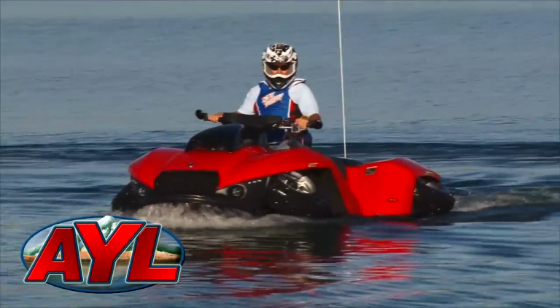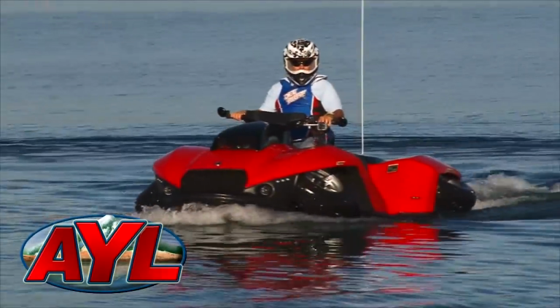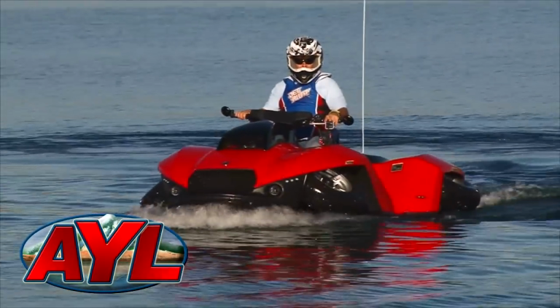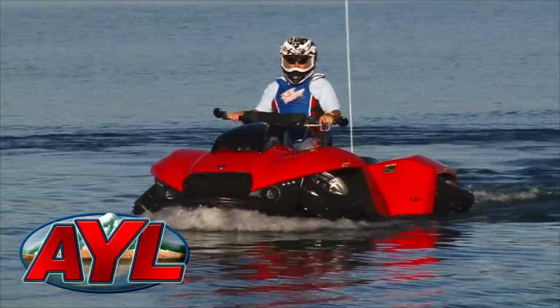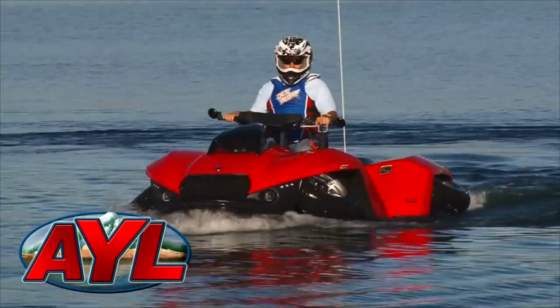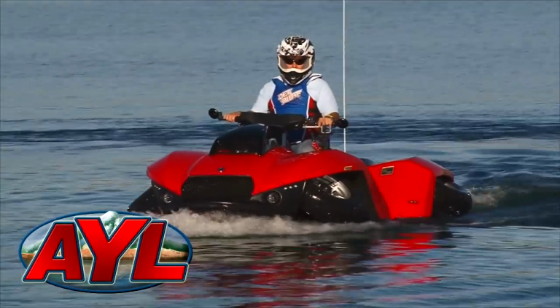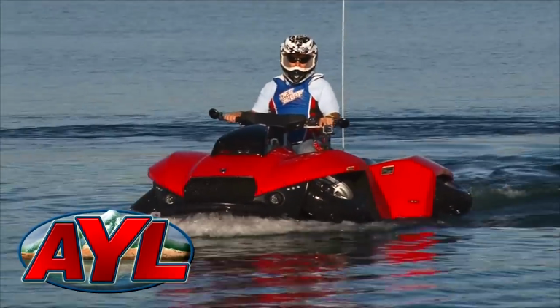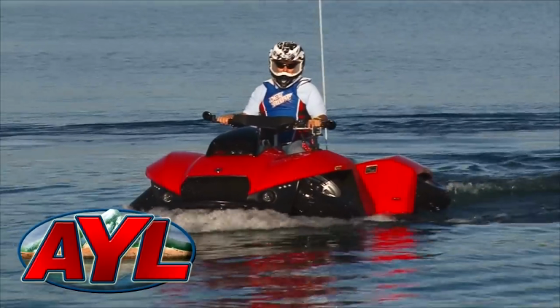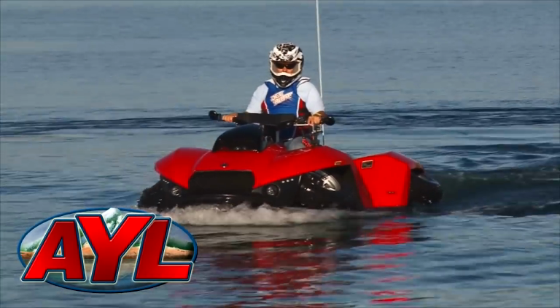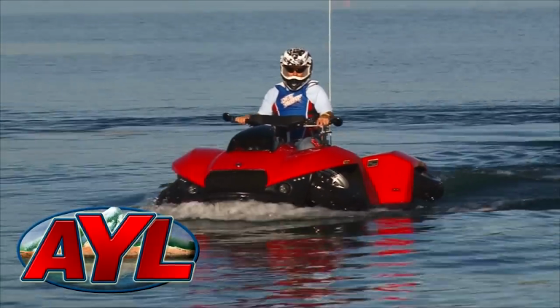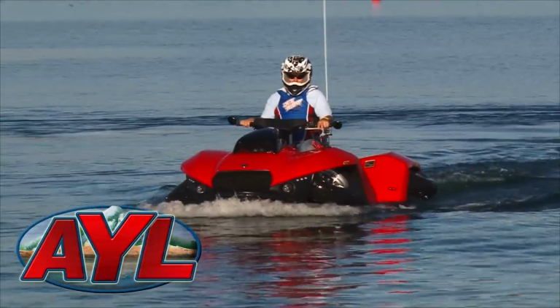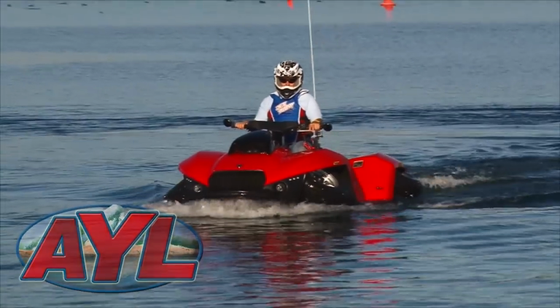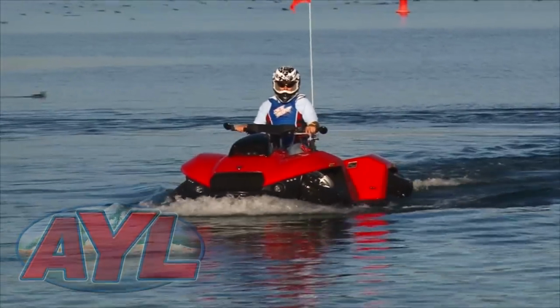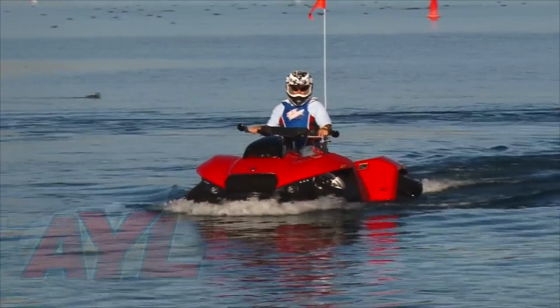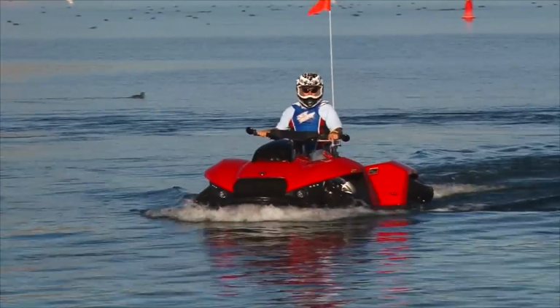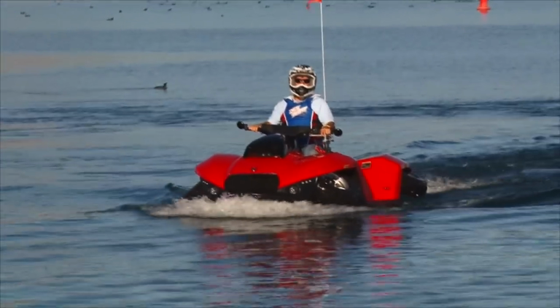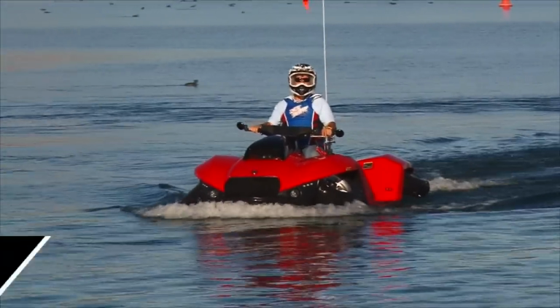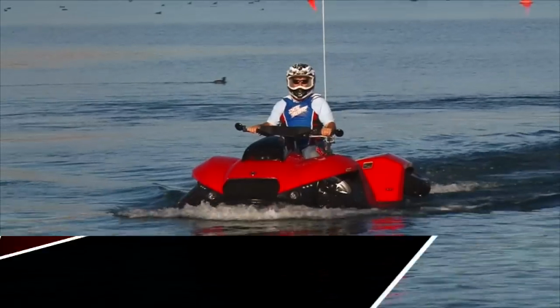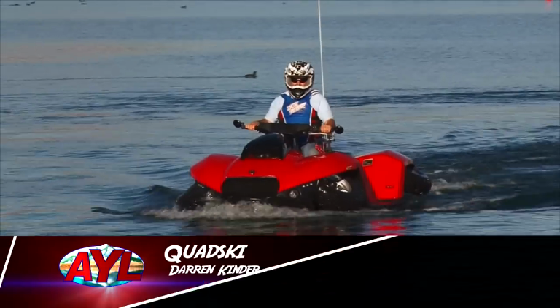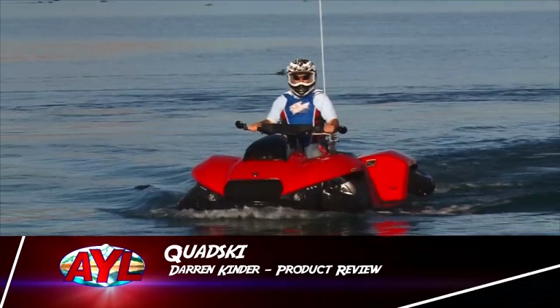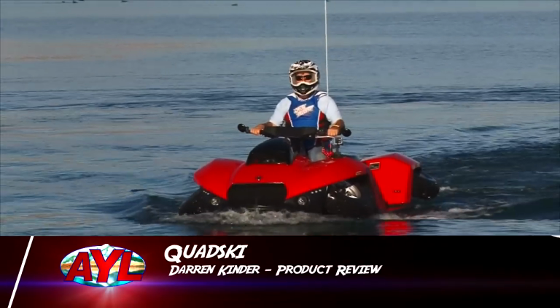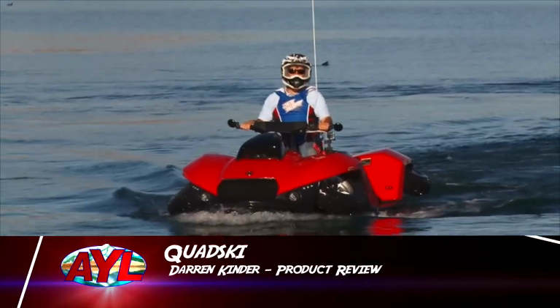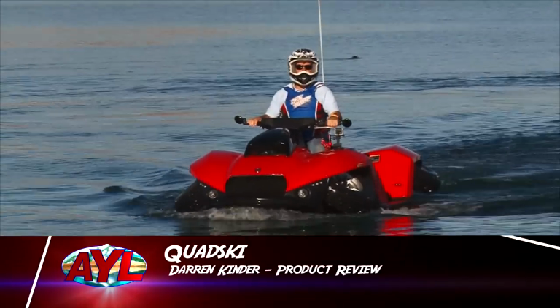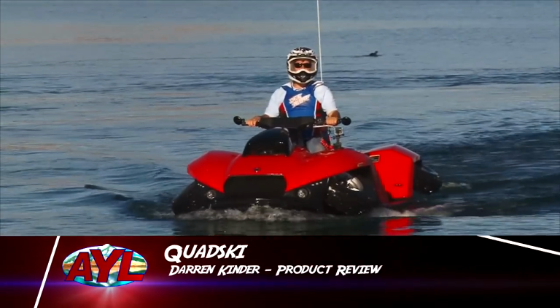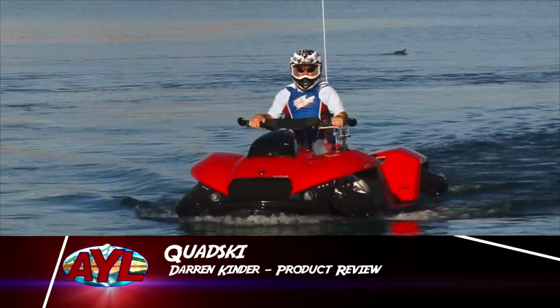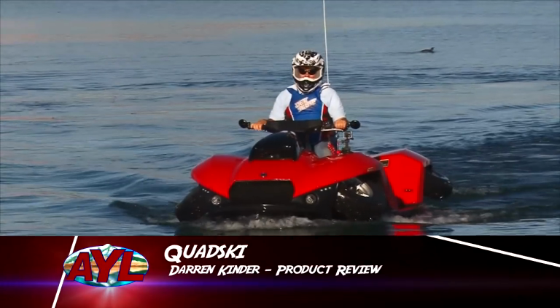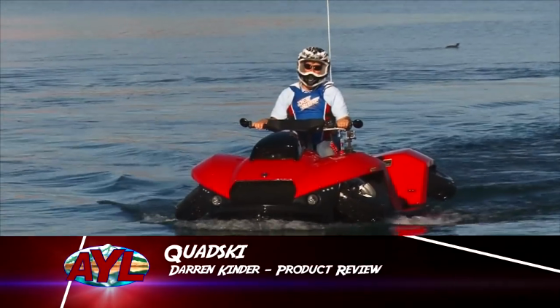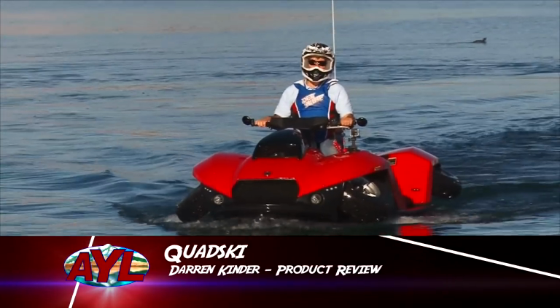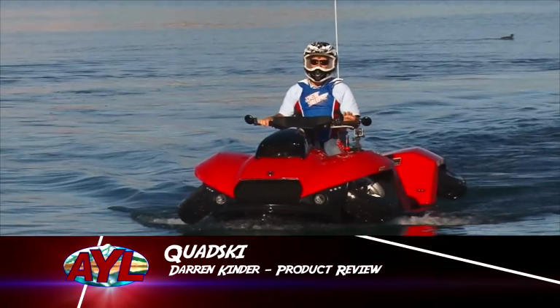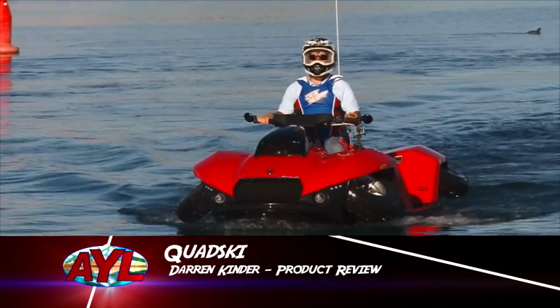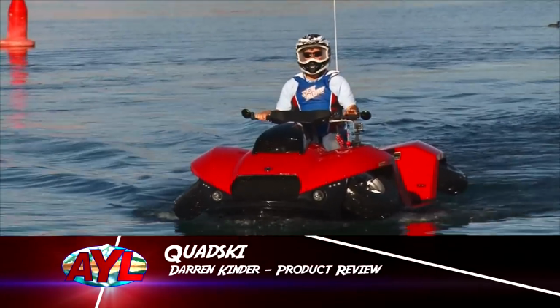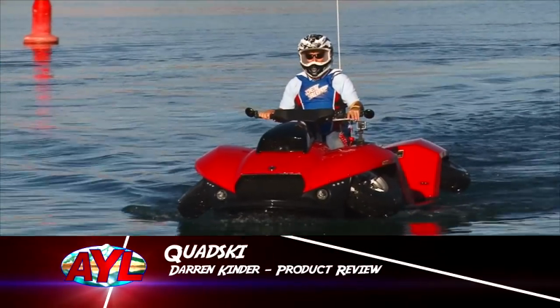Welcome back to At Your Leisure. I'm Darren Kinder and I bet you're asking, why am I wearing my helmet? Can you say James Bond? Well, I've got the machine for you.